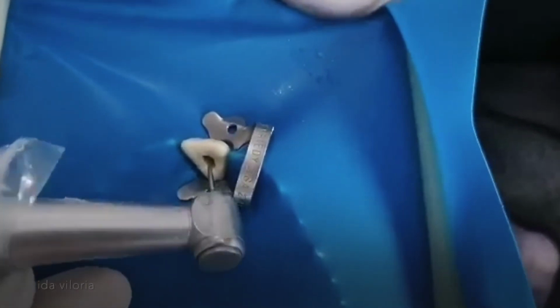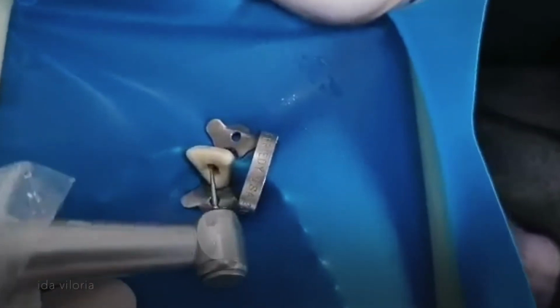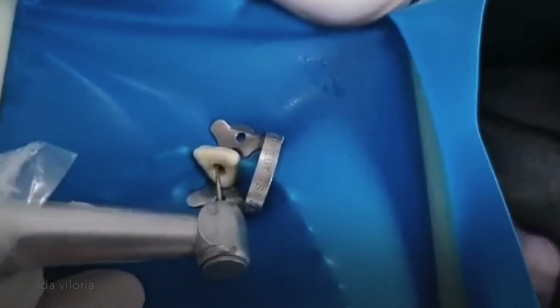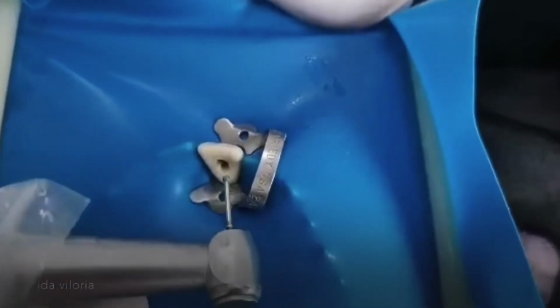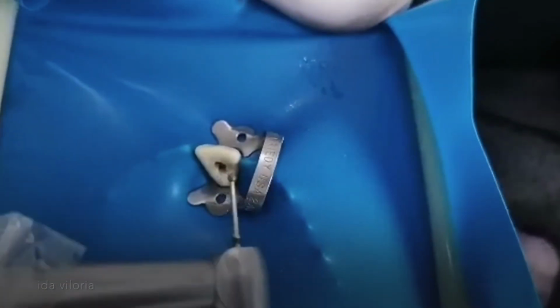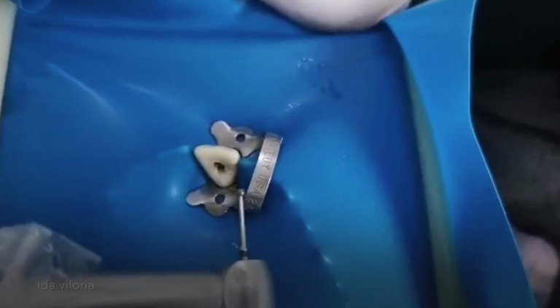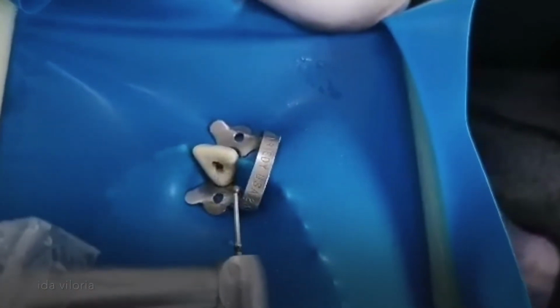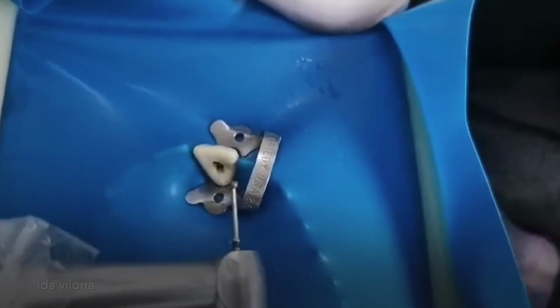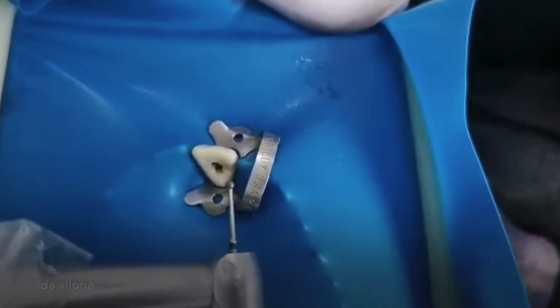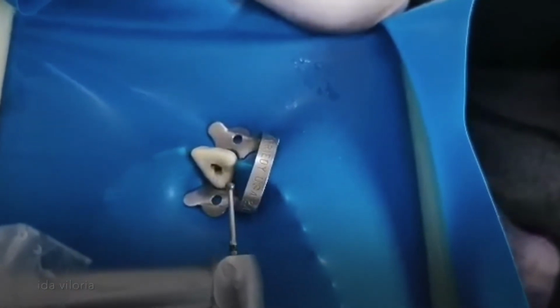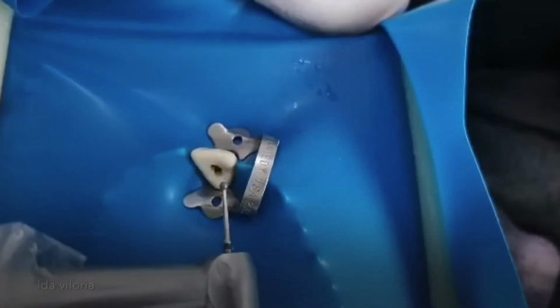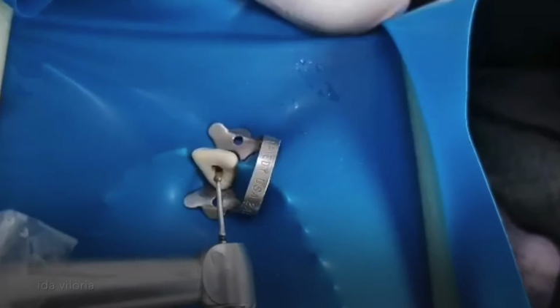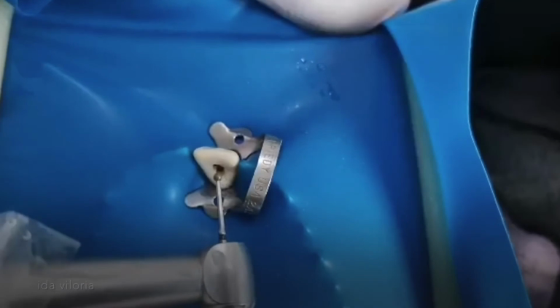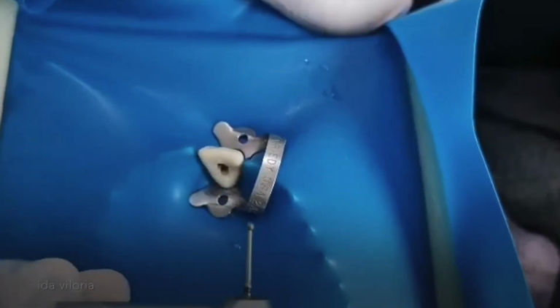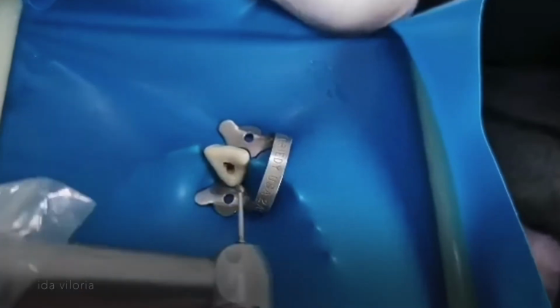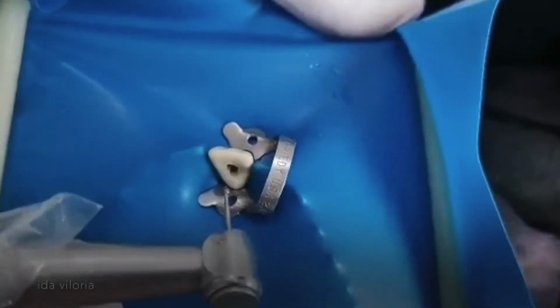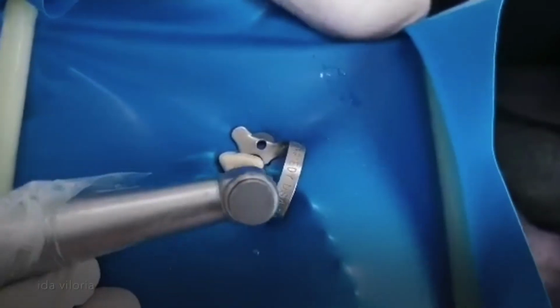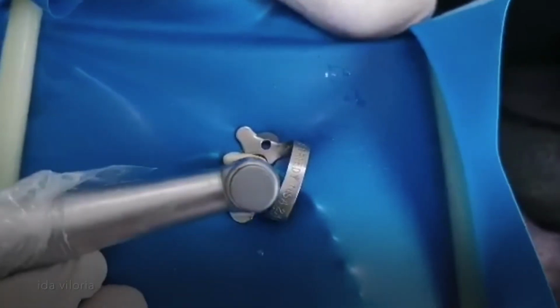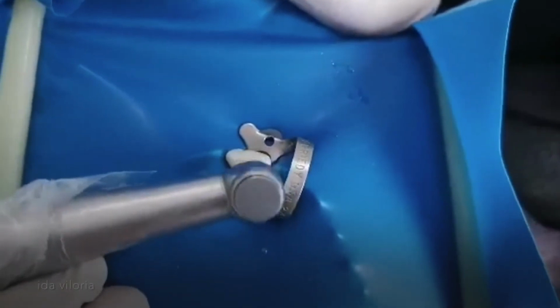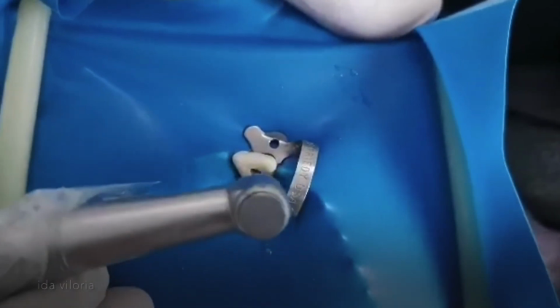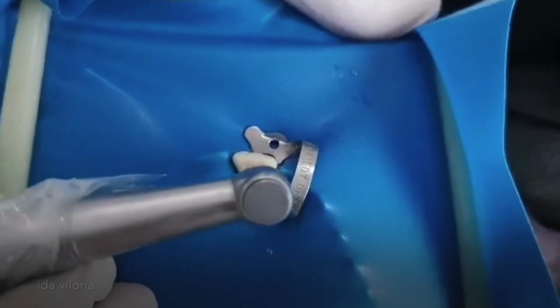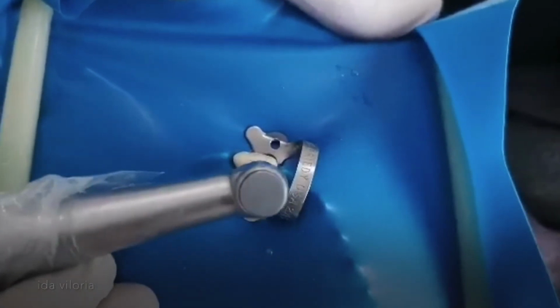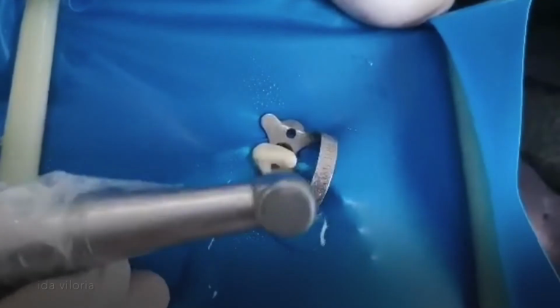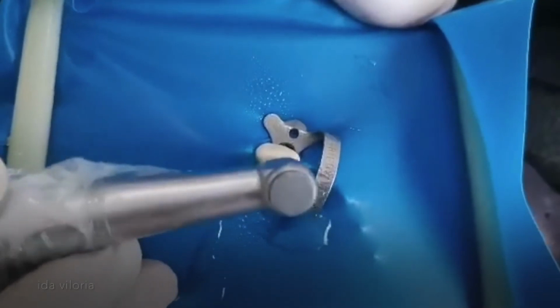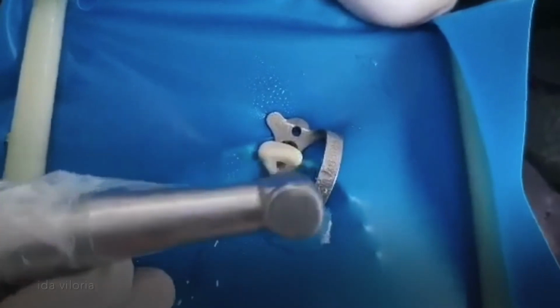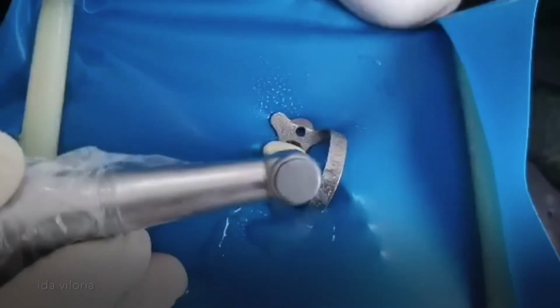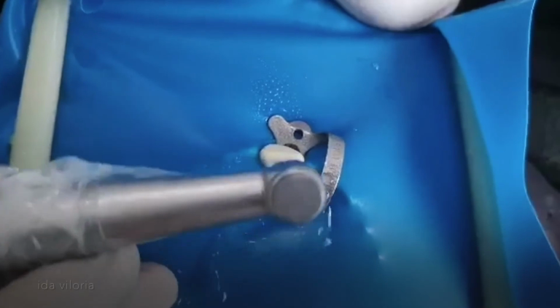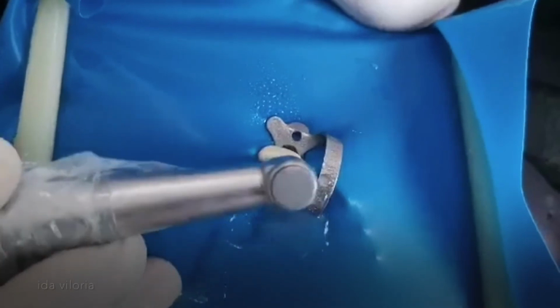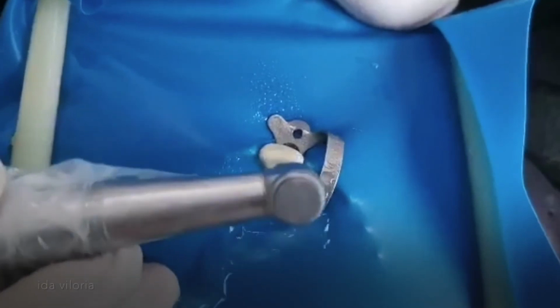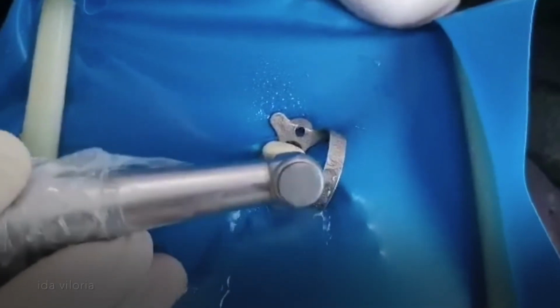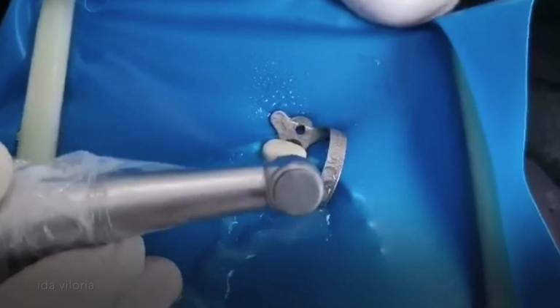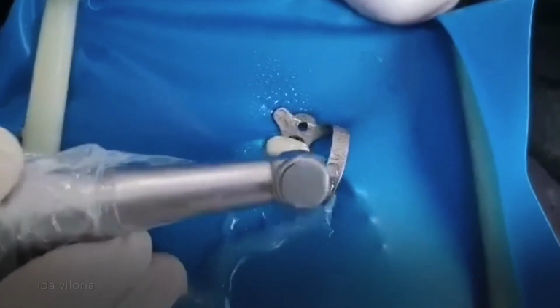I have changed my round burr into a long shank now because I want to take out this lingual shelf. Again, with an outward stroke, you just go in and out.